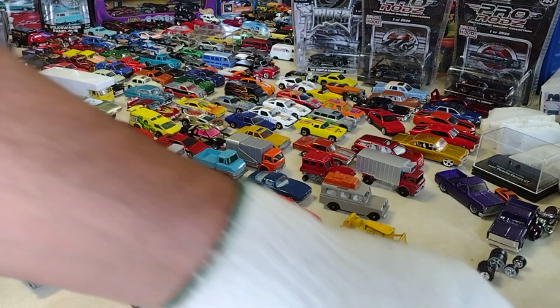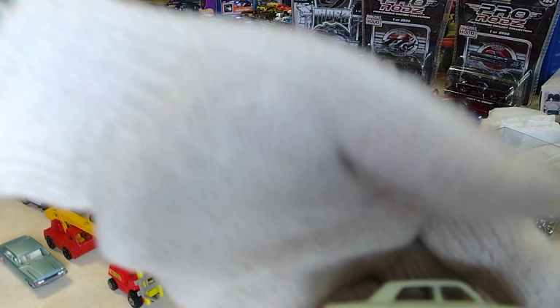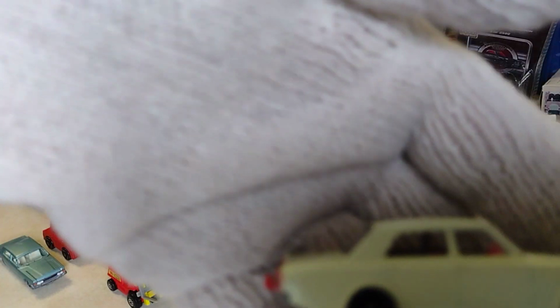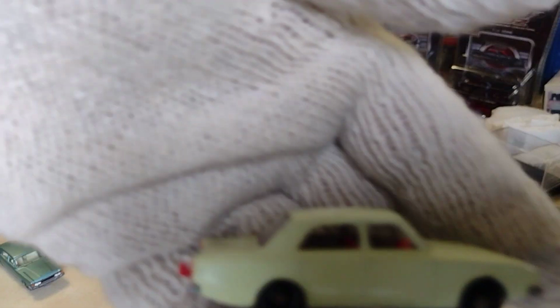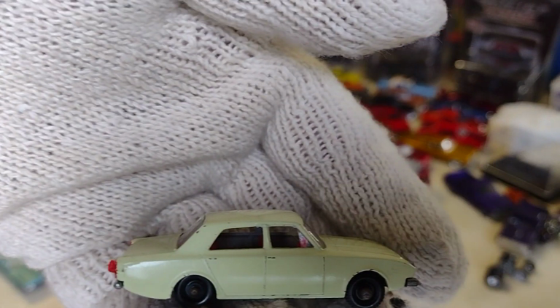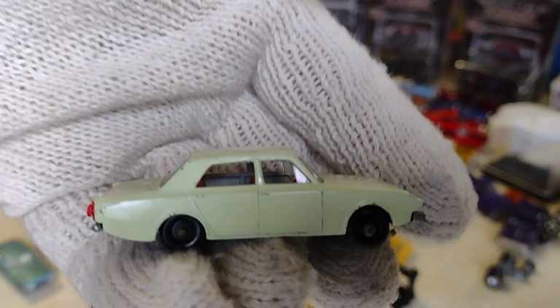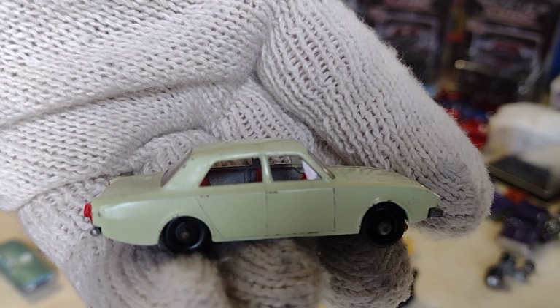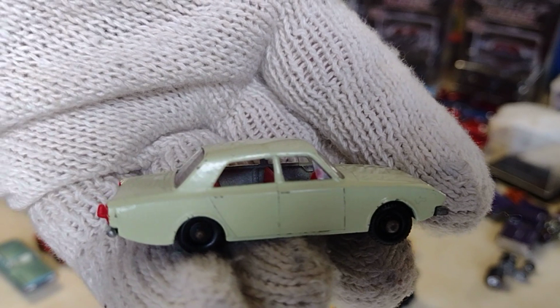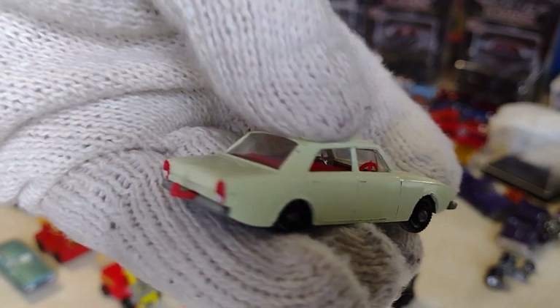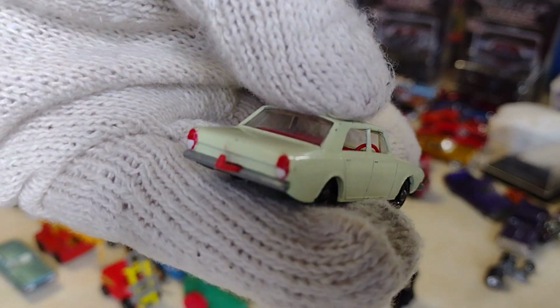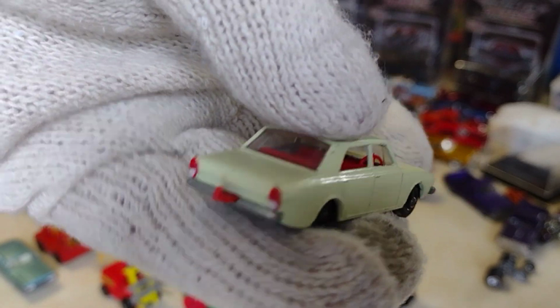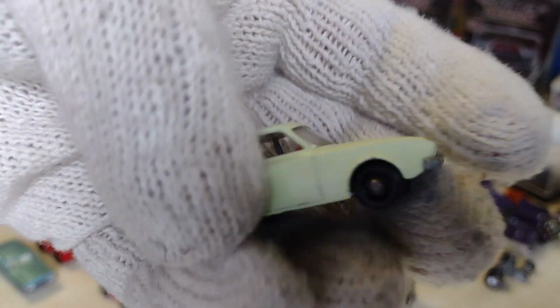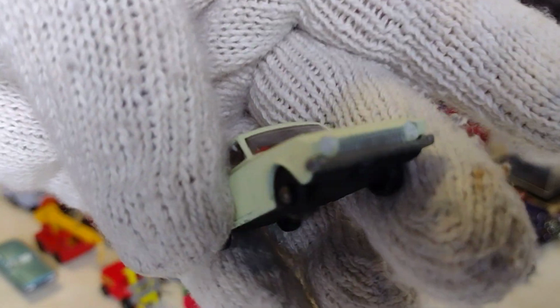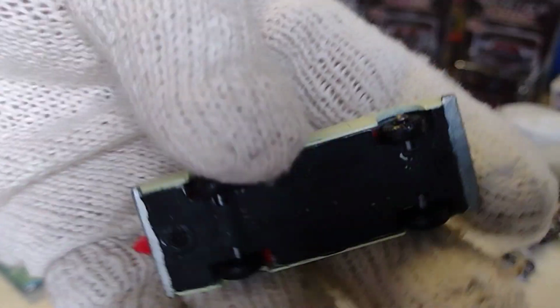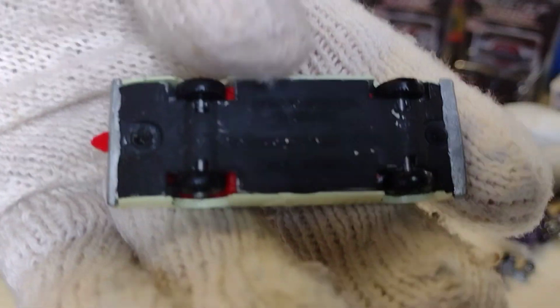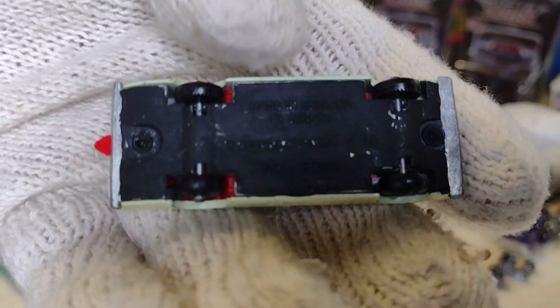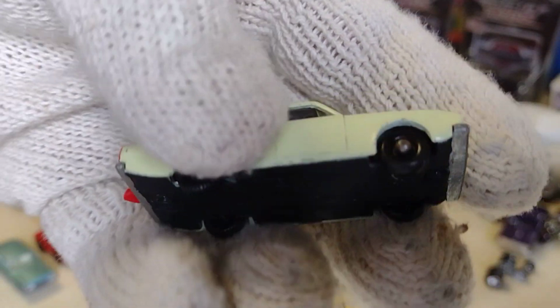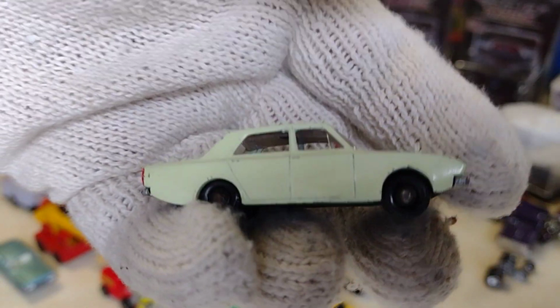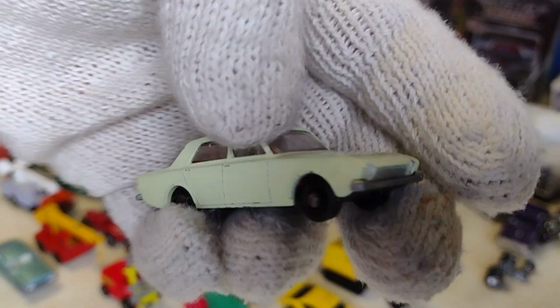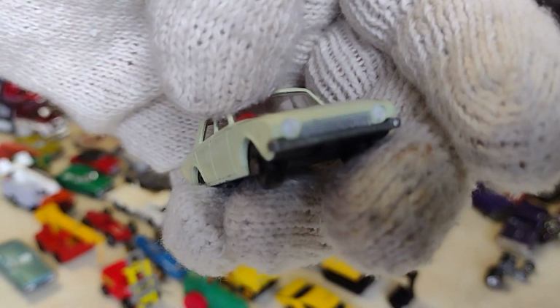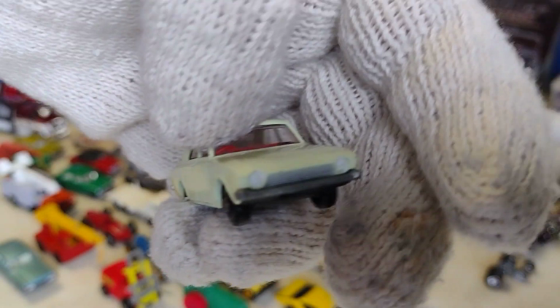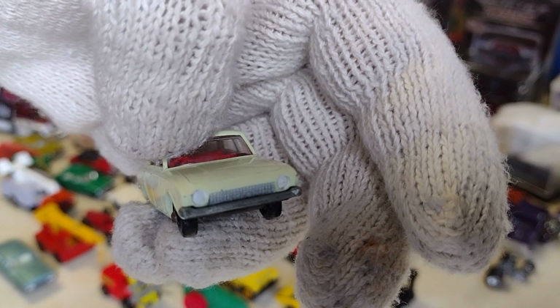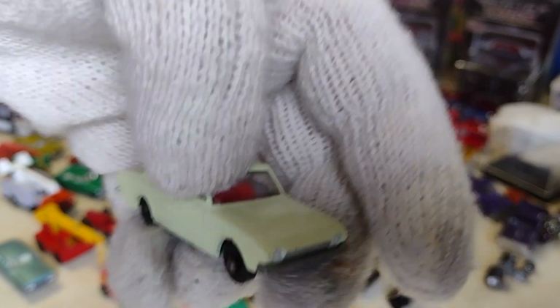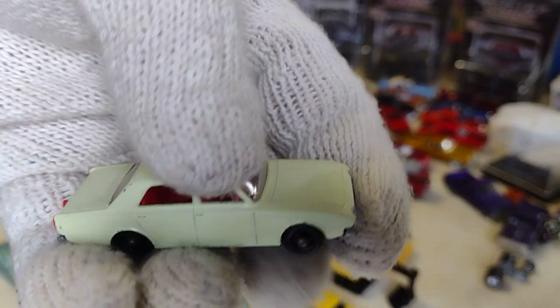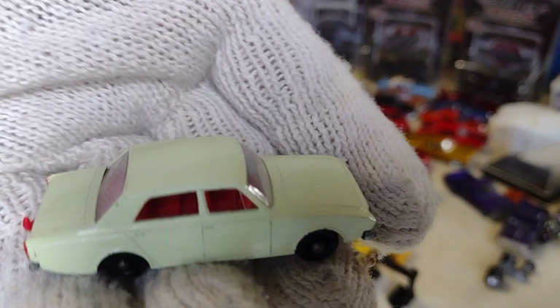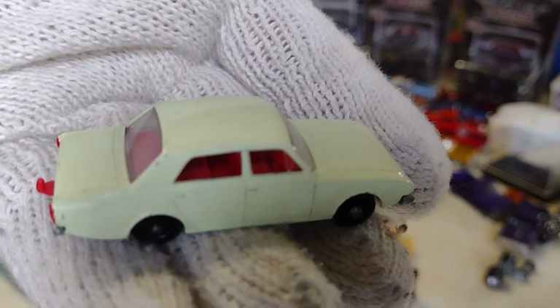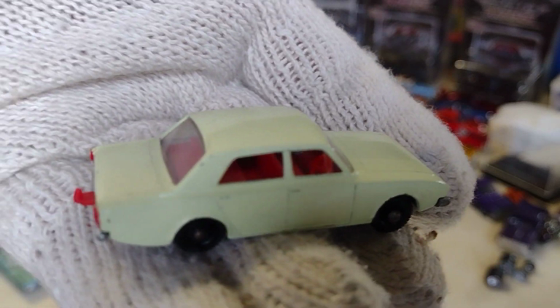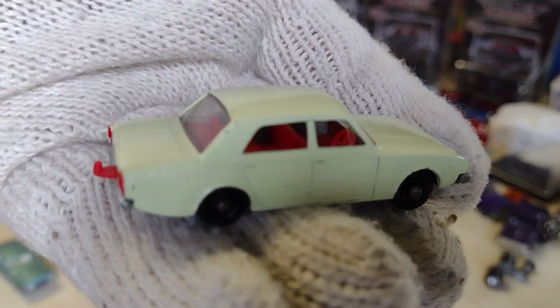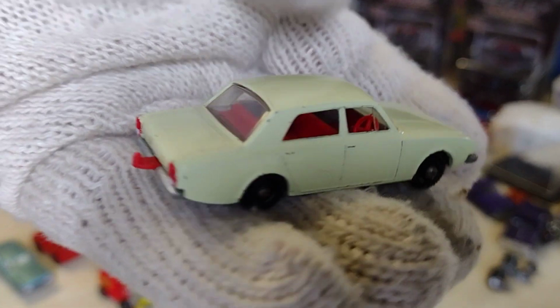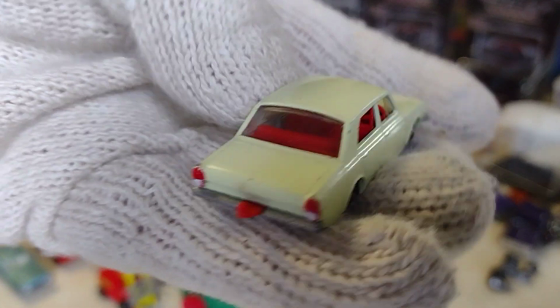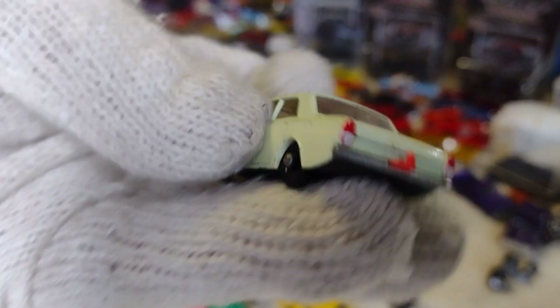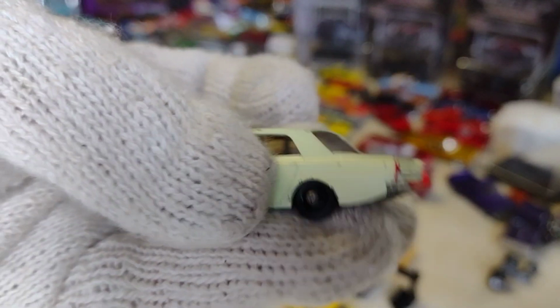Look at this one — I like it. Pretty cool. Little carrito, little cart. Not bad at all.